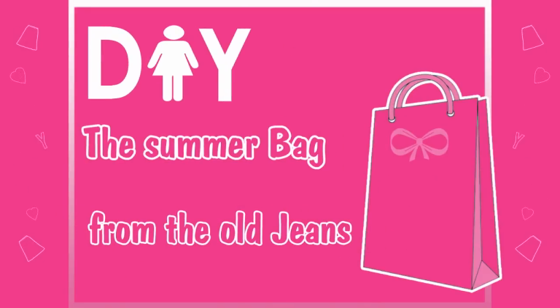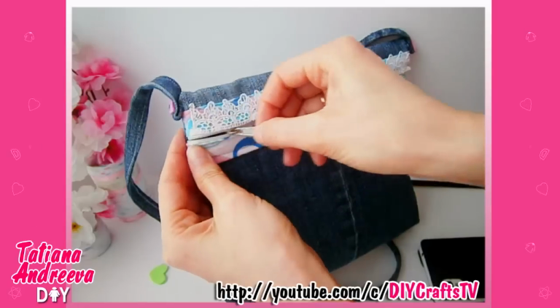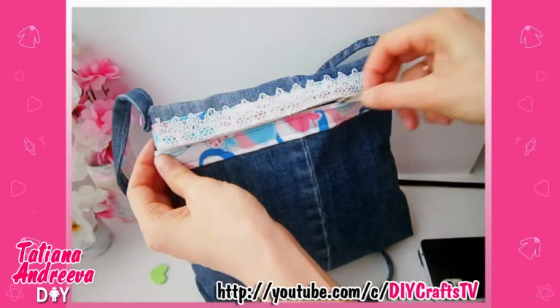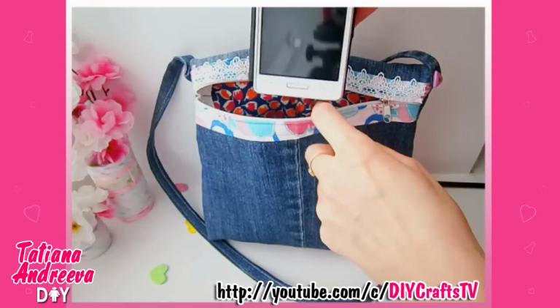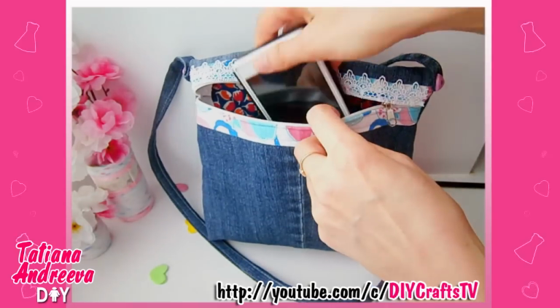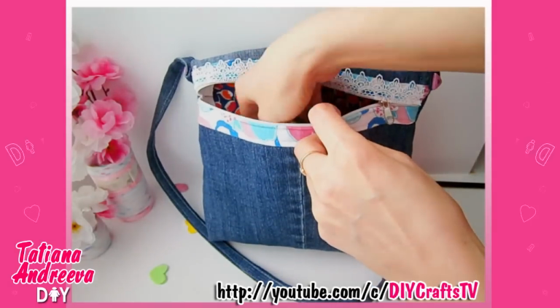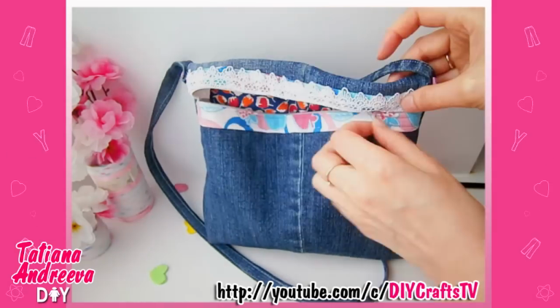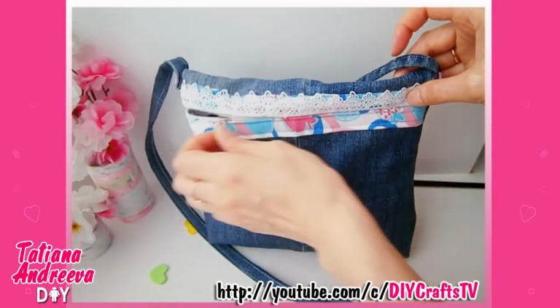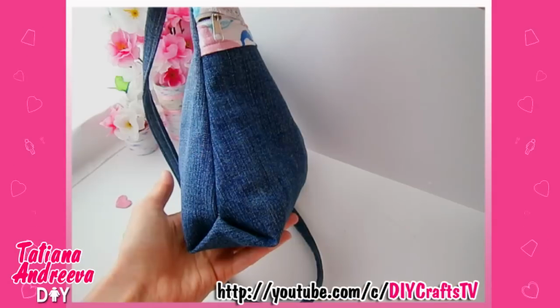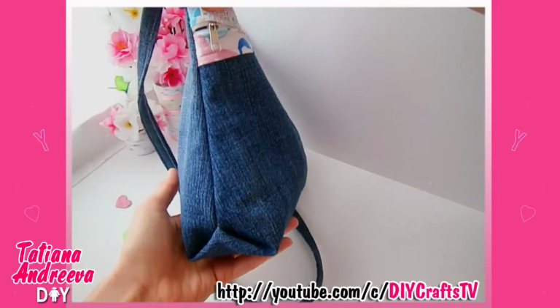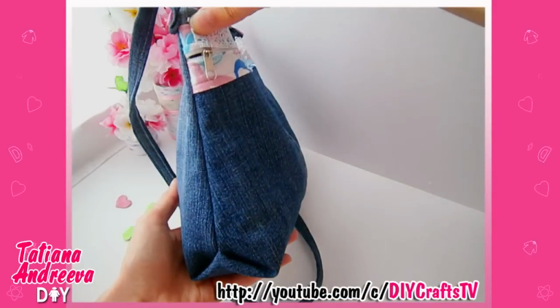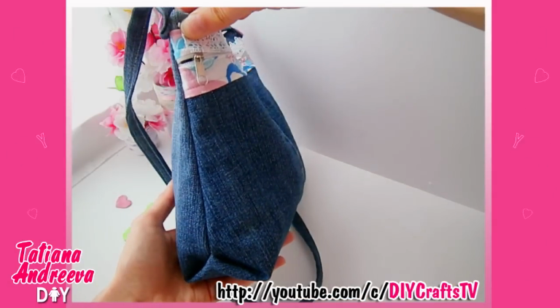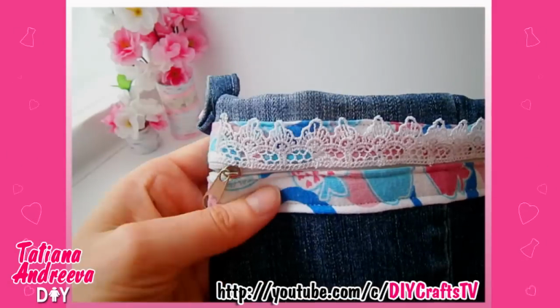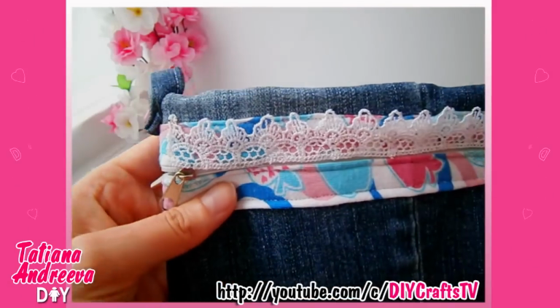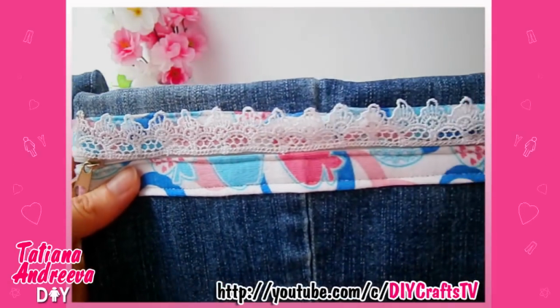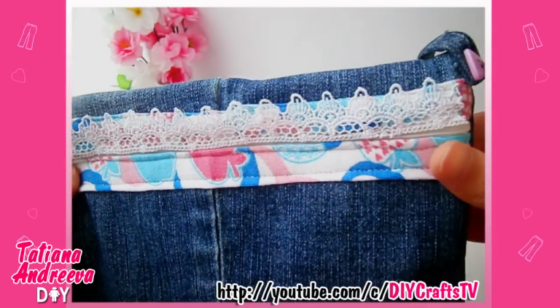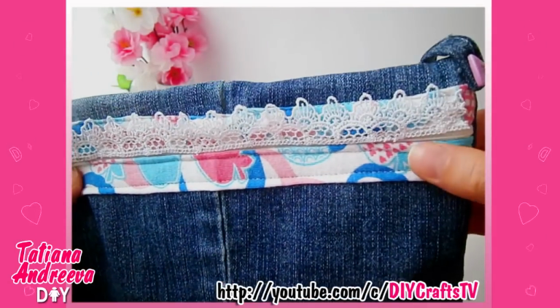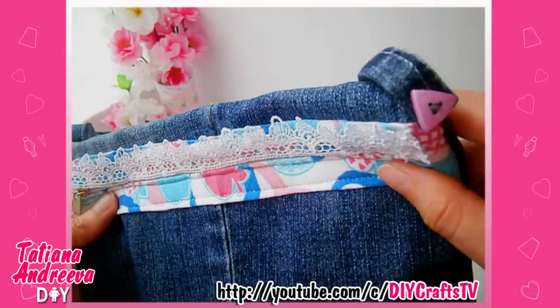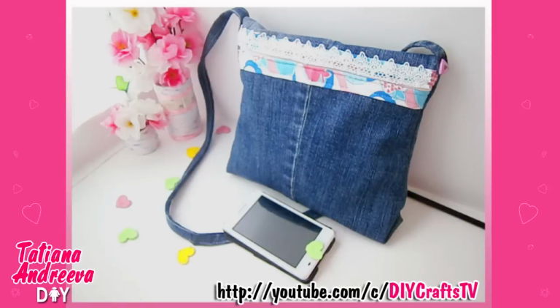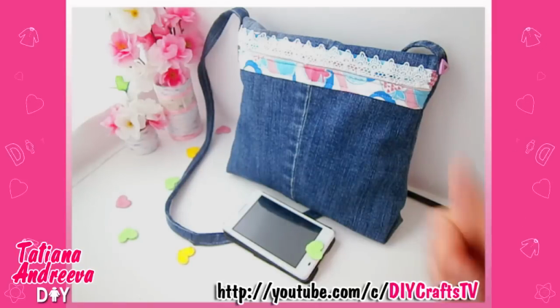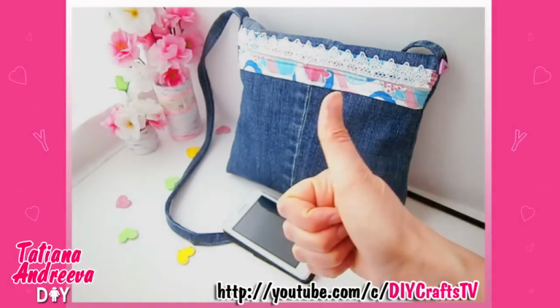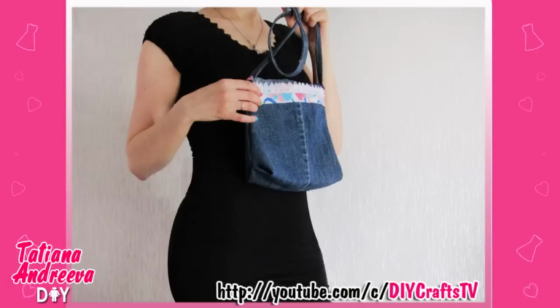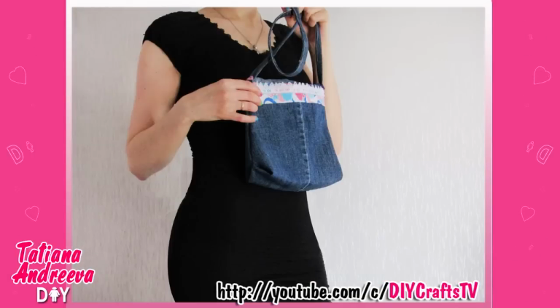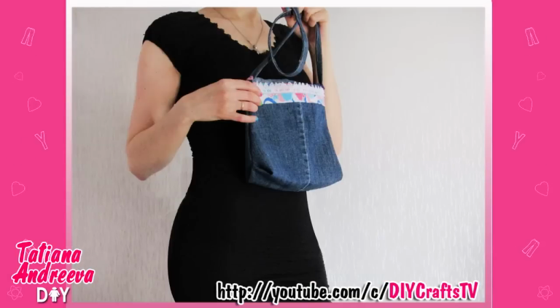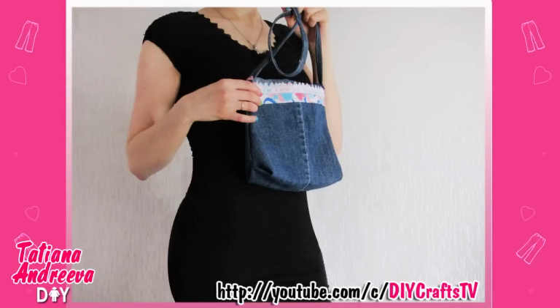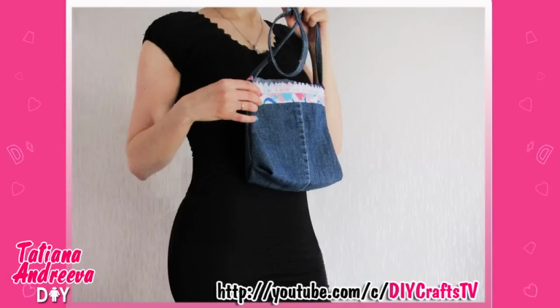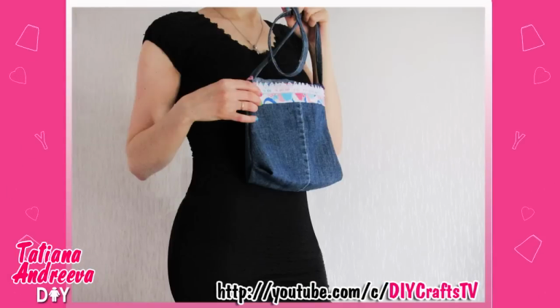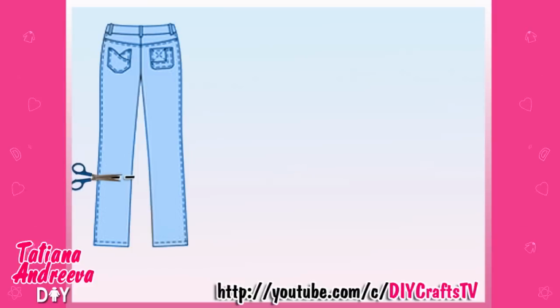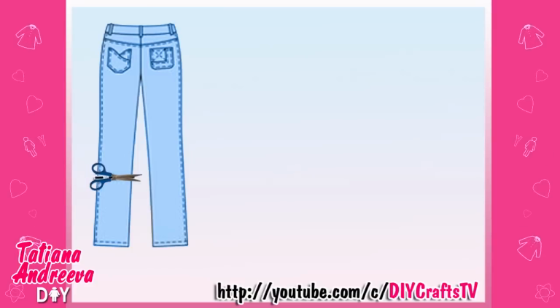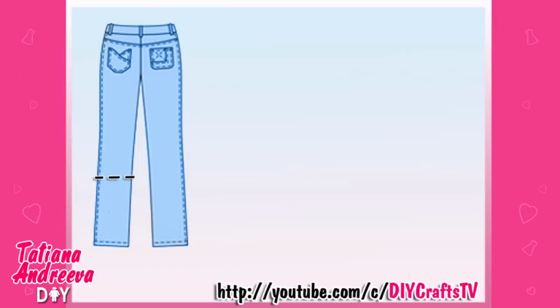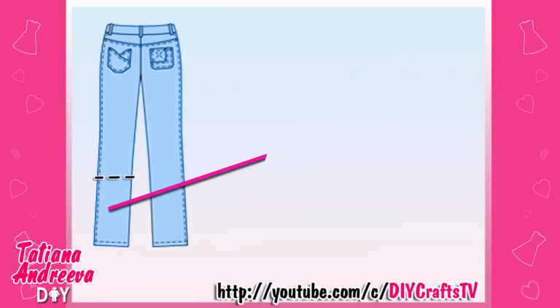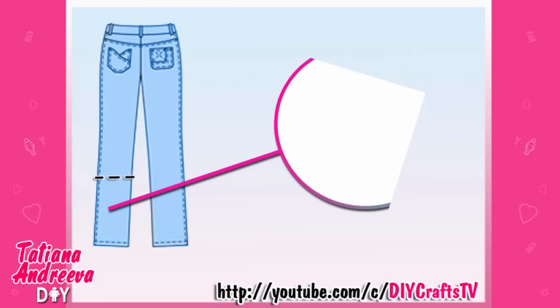Hello YouTube! Now we will see how to make a cute small bag for spring or summer from old jeans. If you don't have jeans, just use any thick fabric. Cut off the bottom part of the pants.